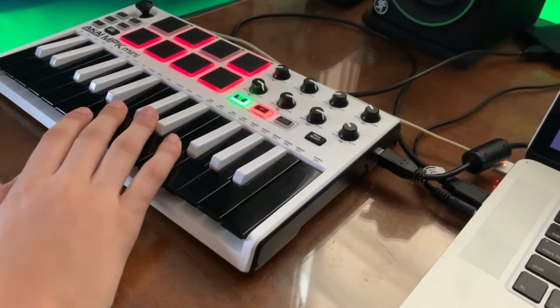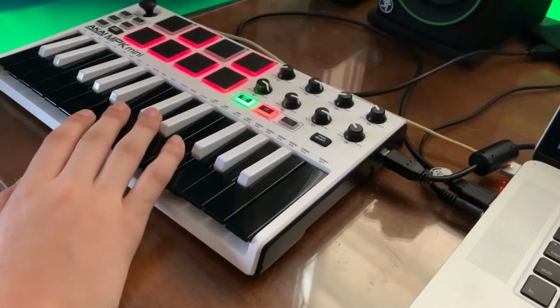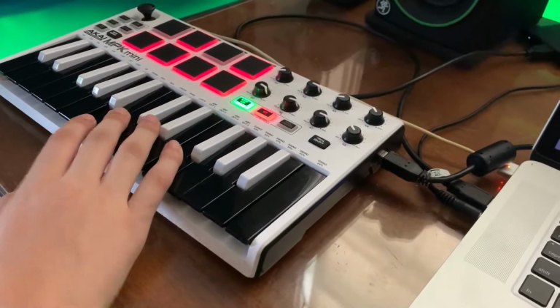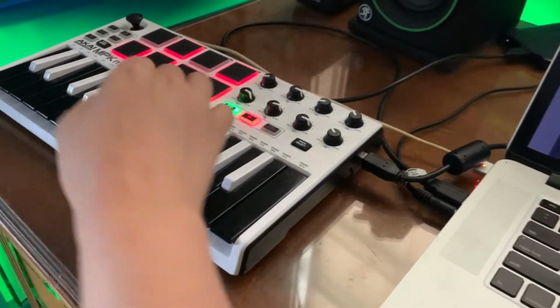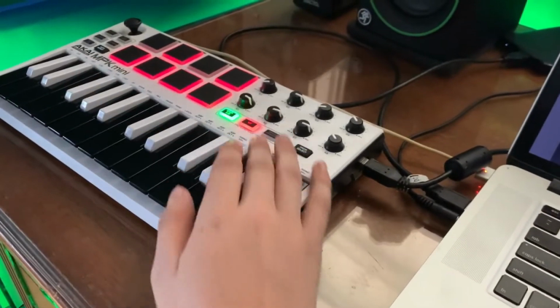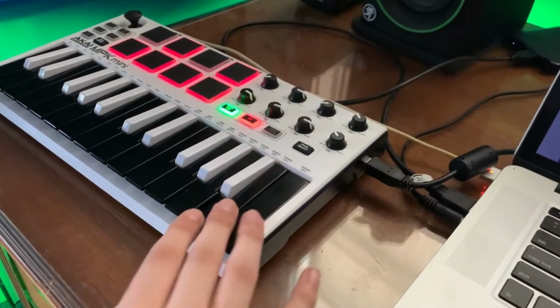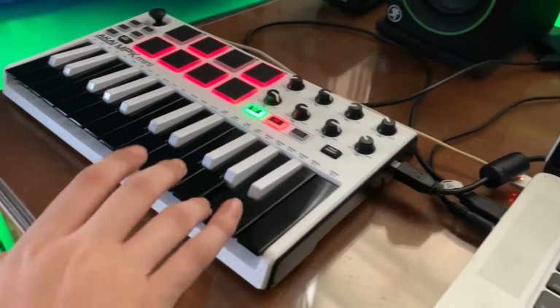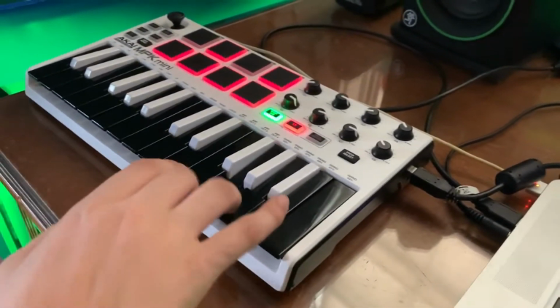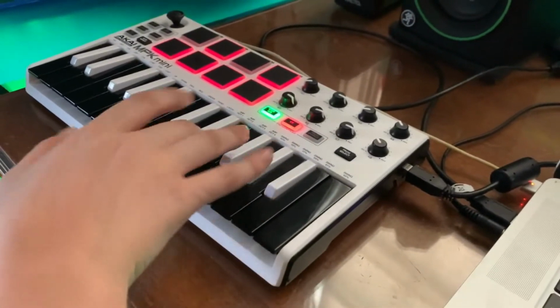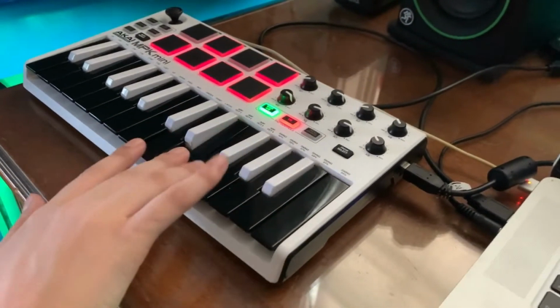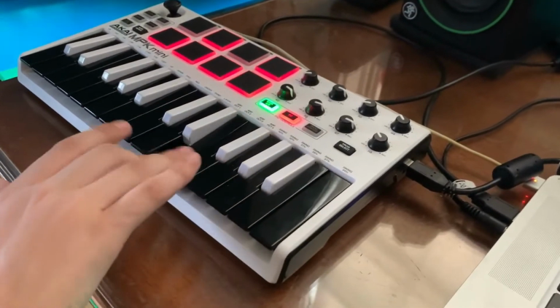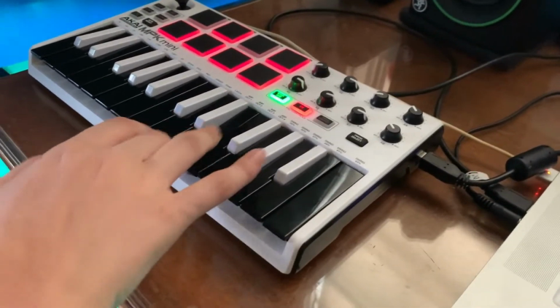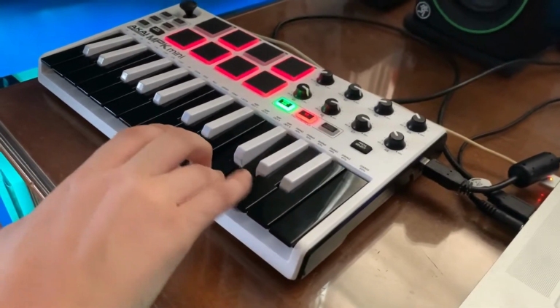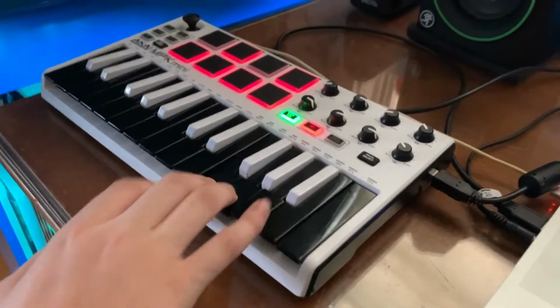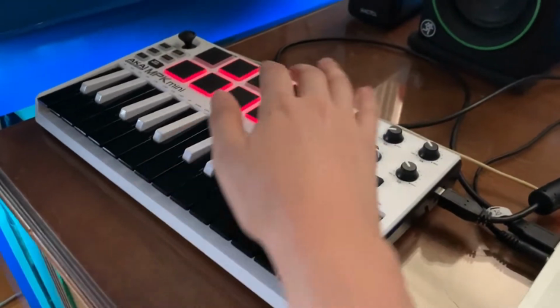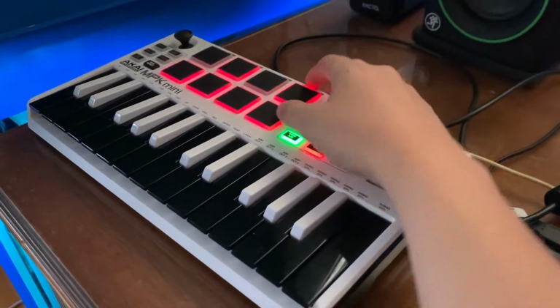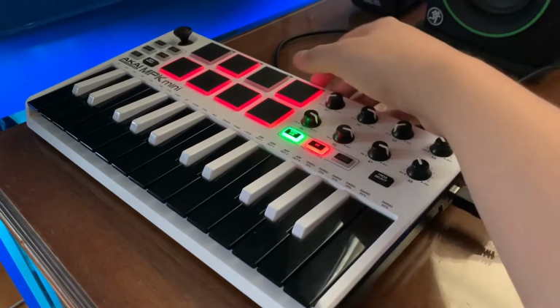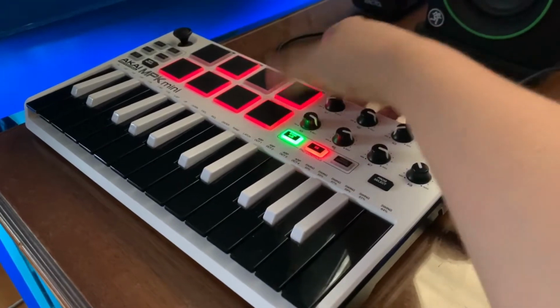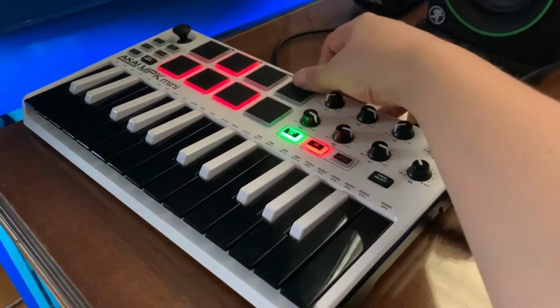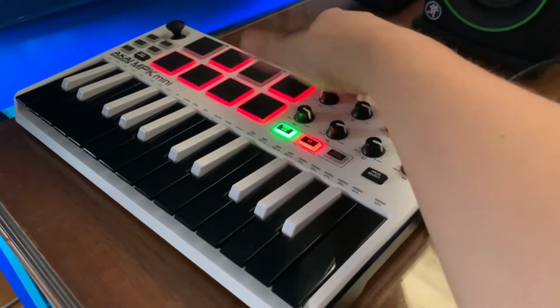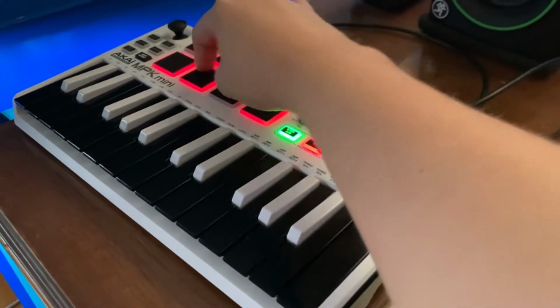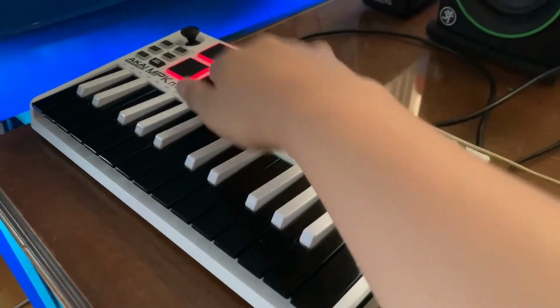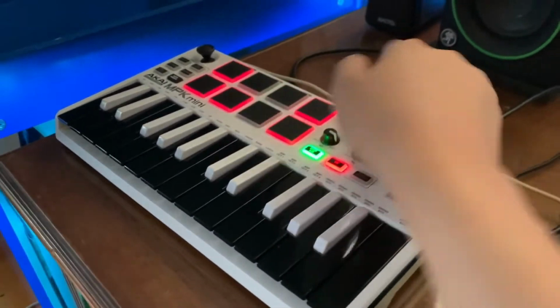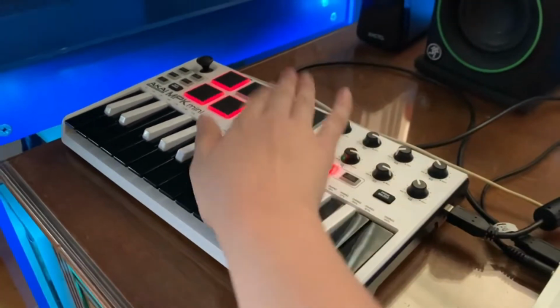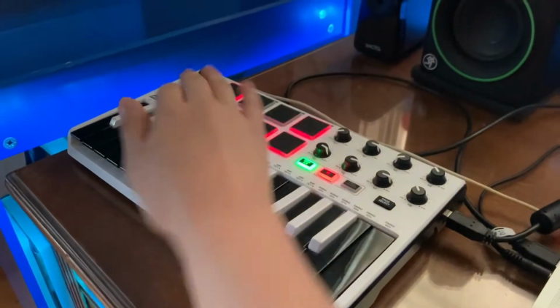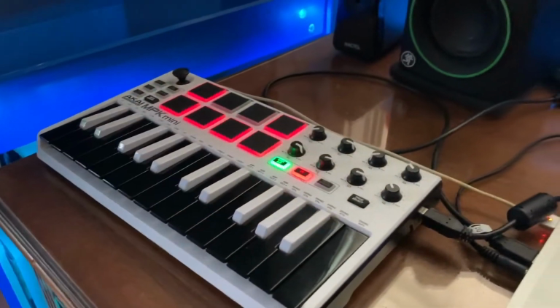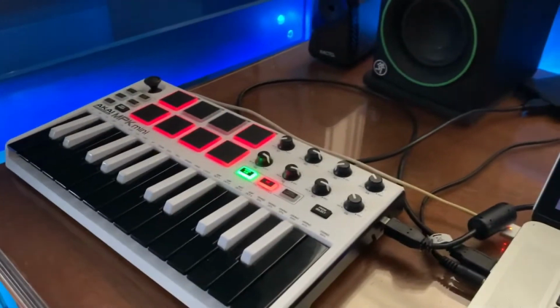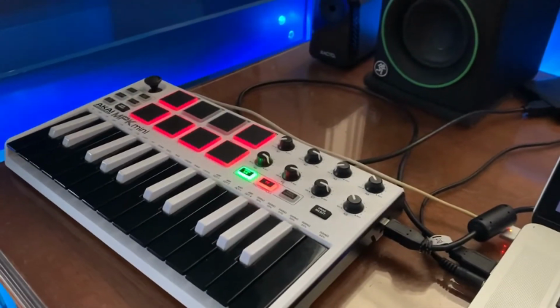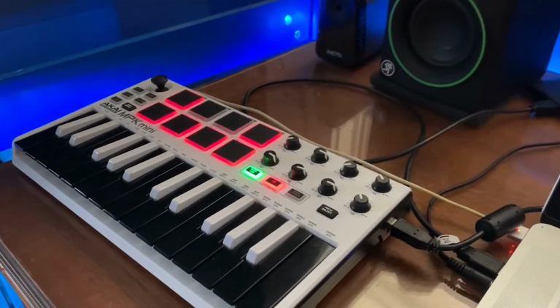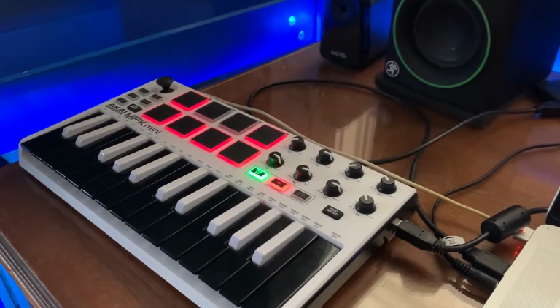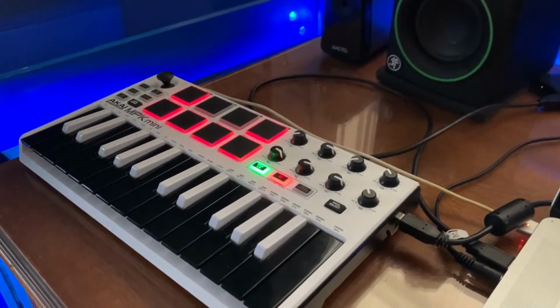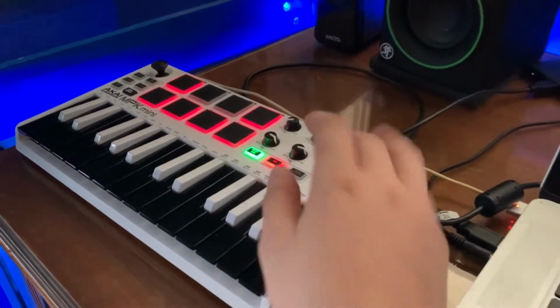We got a MIDI keyboard, an MPK mini. I use this for notes and making my own beats. It has beat pads — you can assign certain samples to them and create your own stuff.